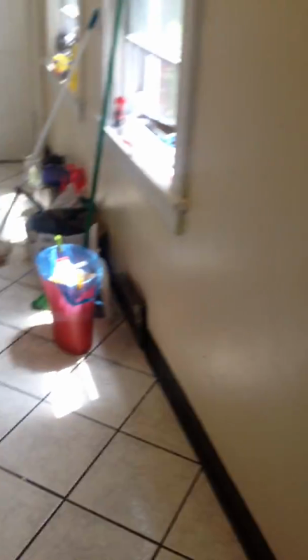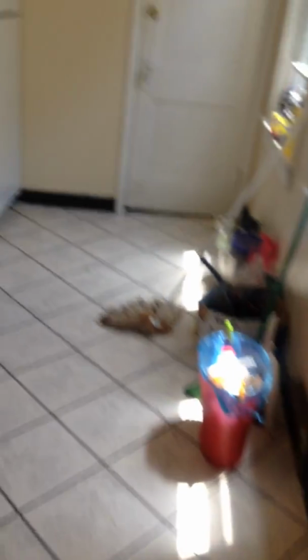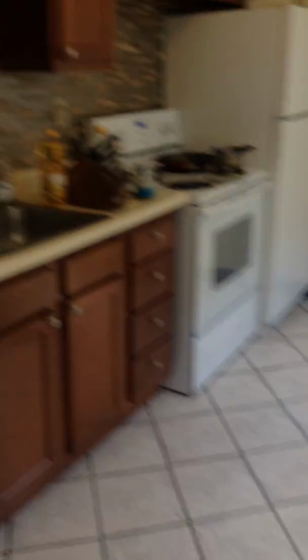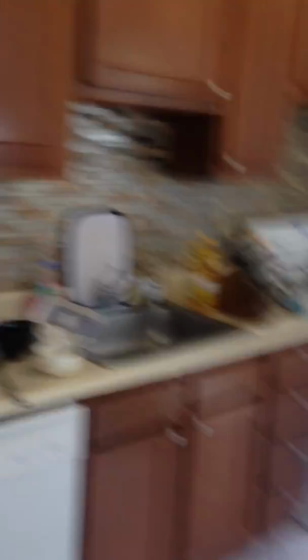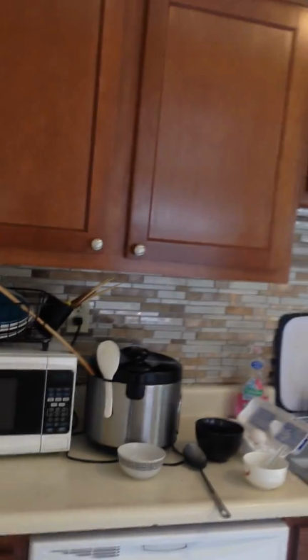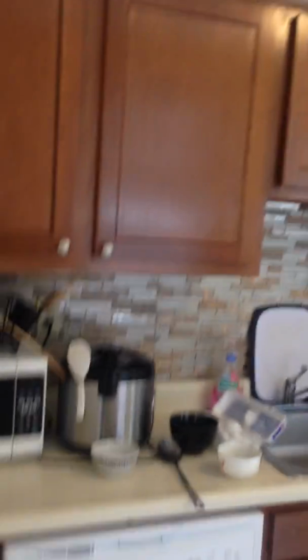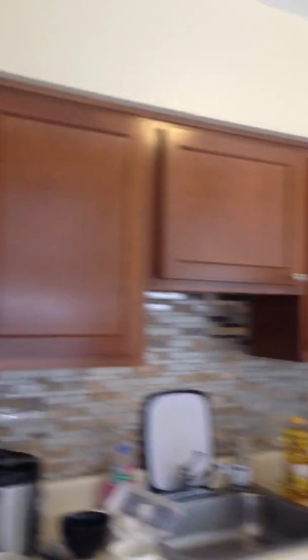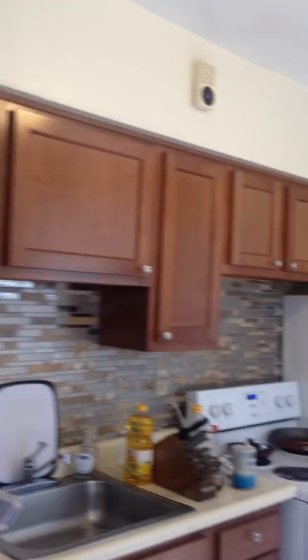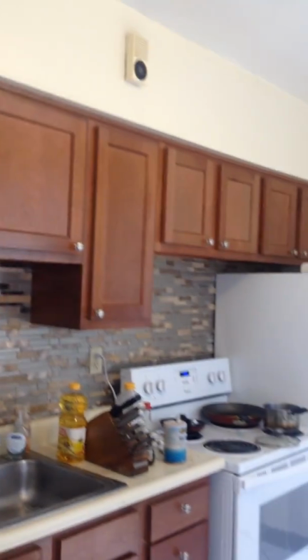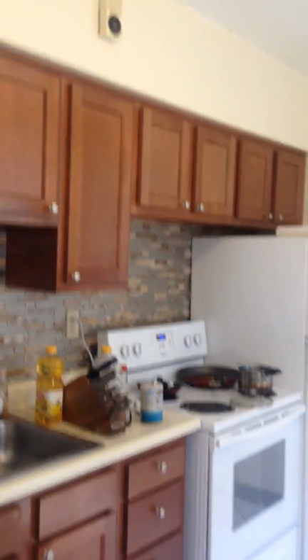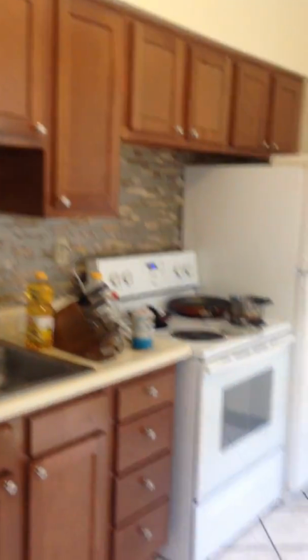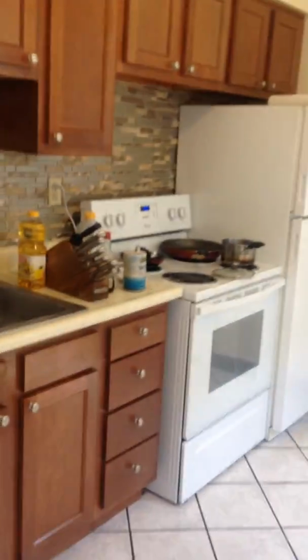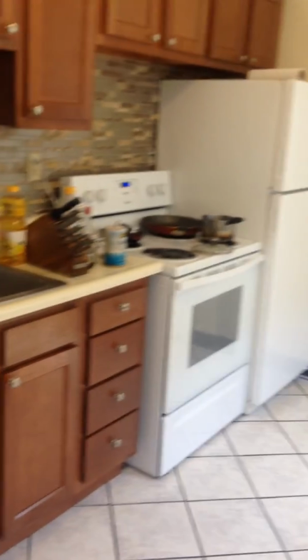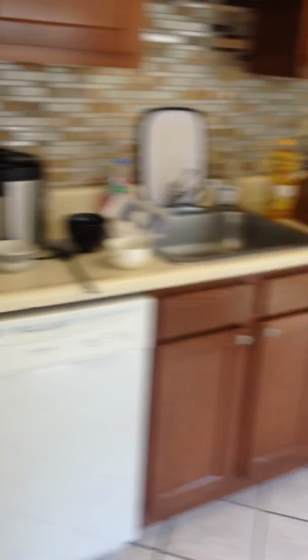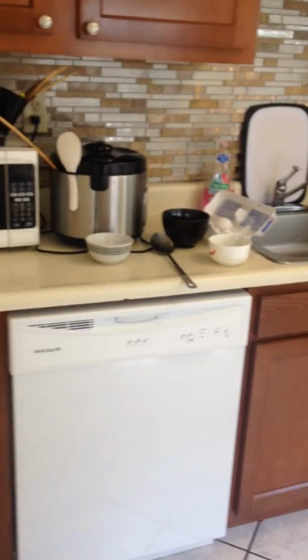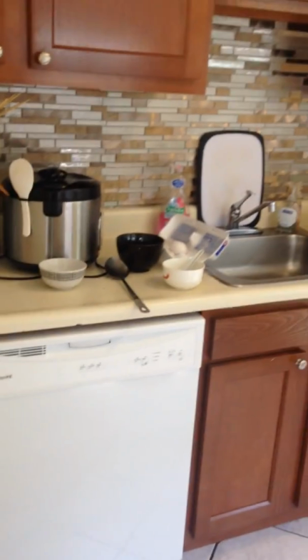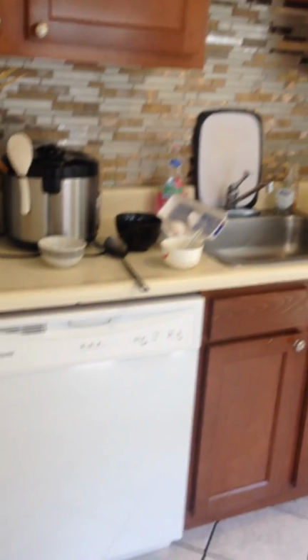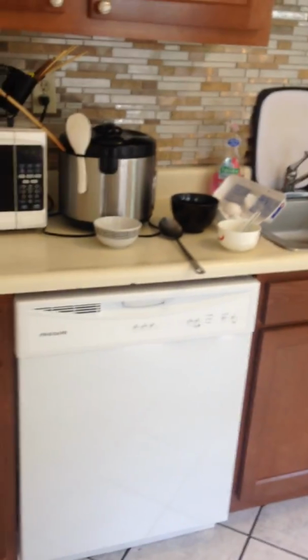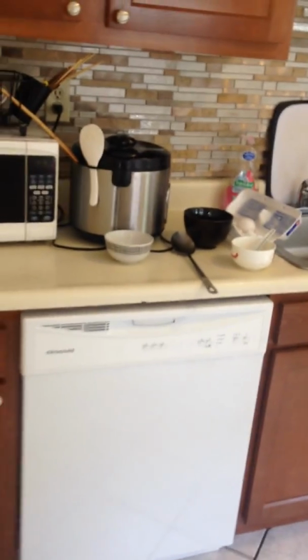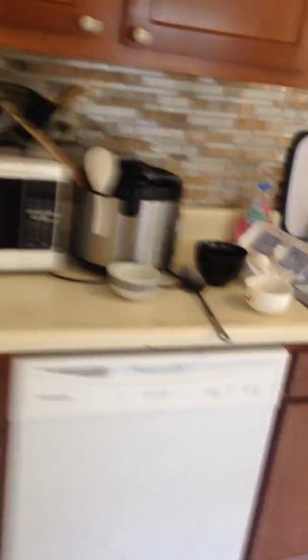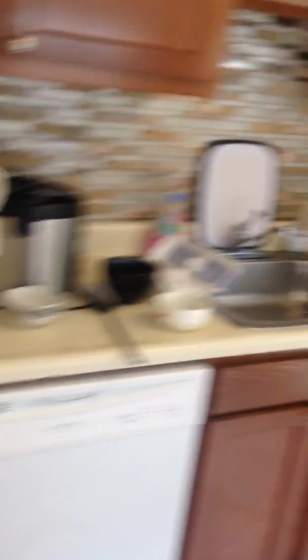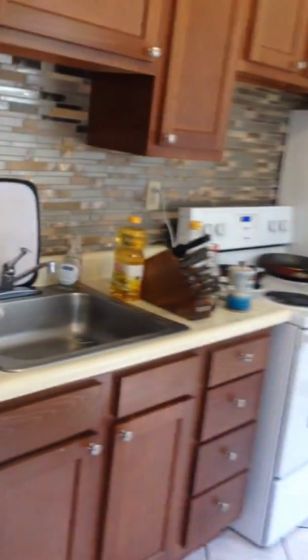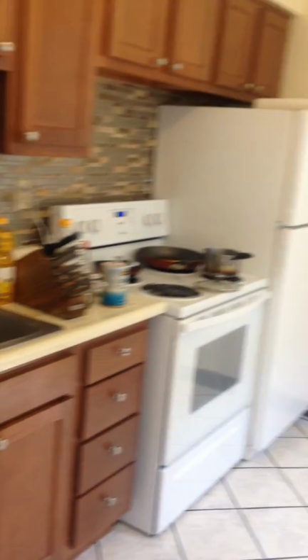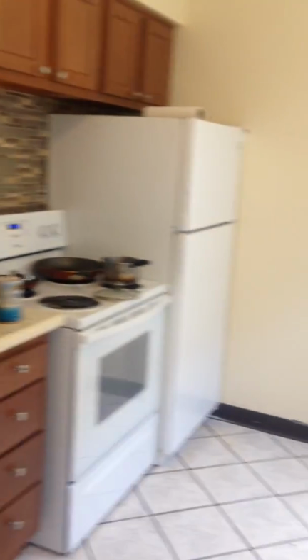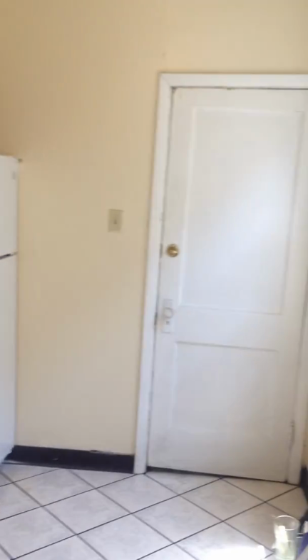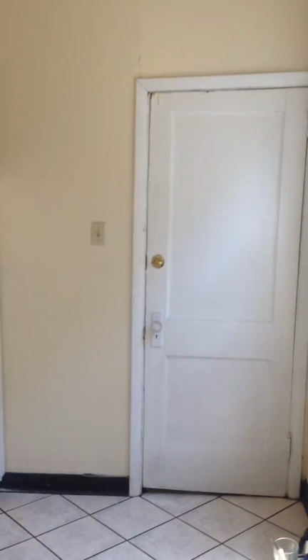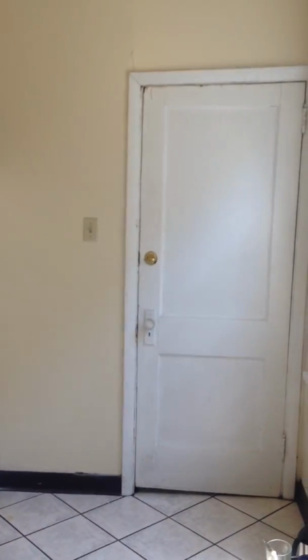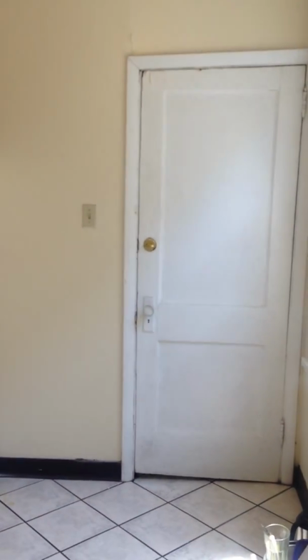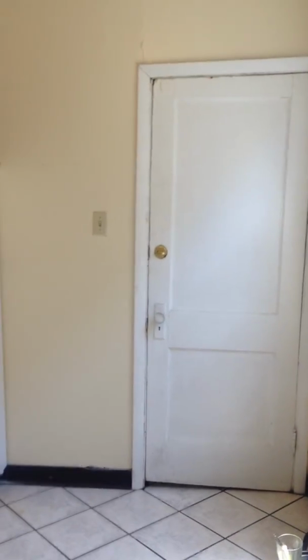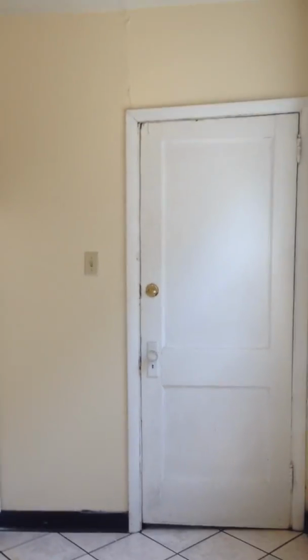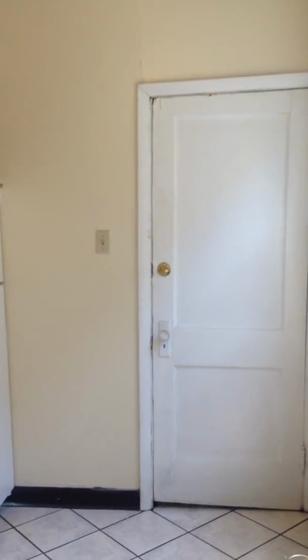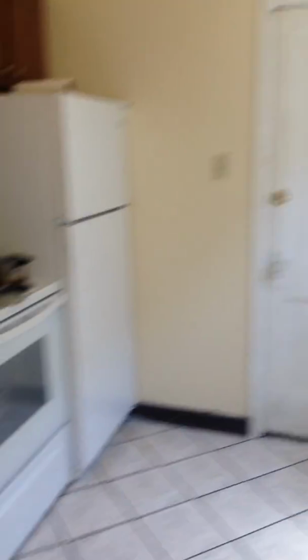The kitchen — we just did this week with the backsplash, the new countertops, appliances. And then we're going to get a new granite countertop that's coming in next week. That door in the back goes down to the basement where the laundry is.